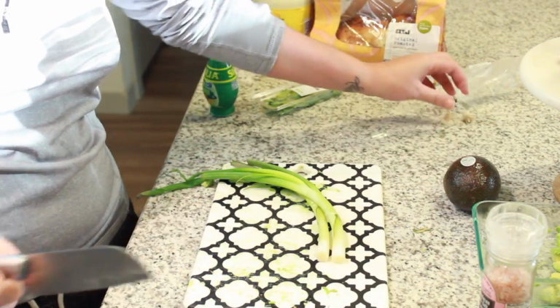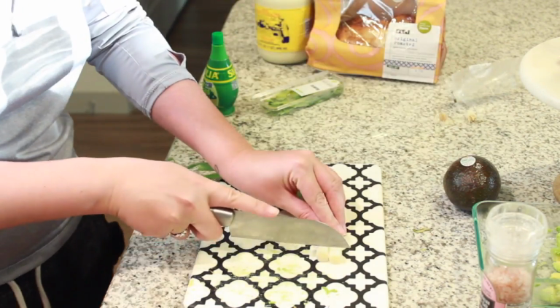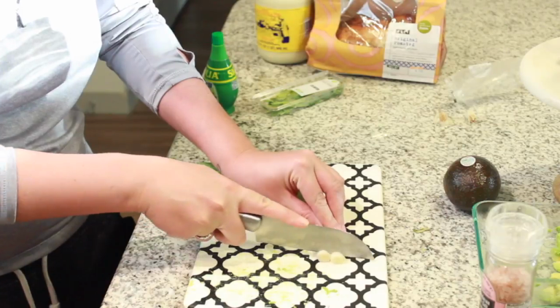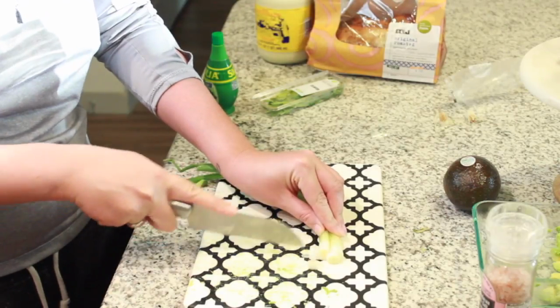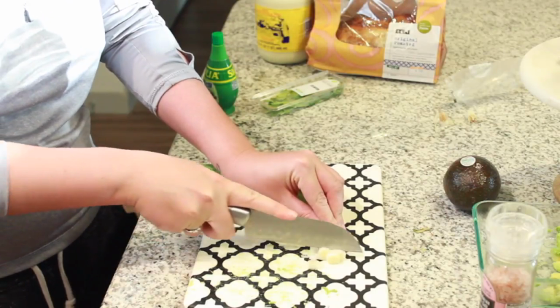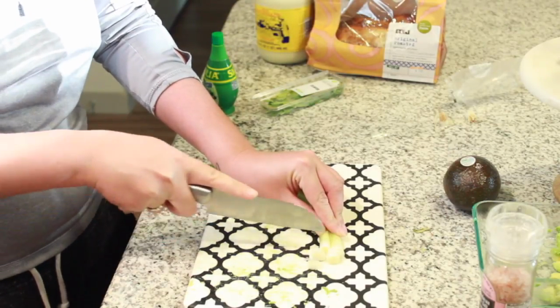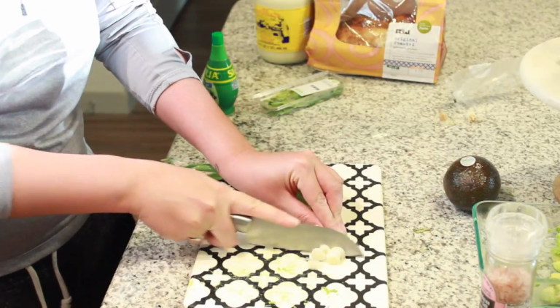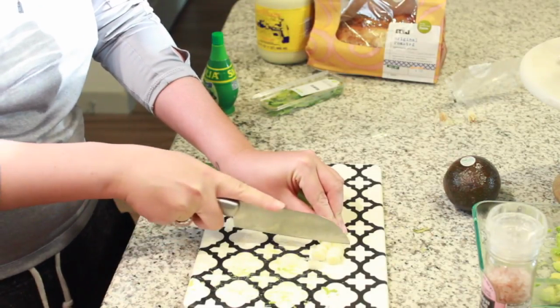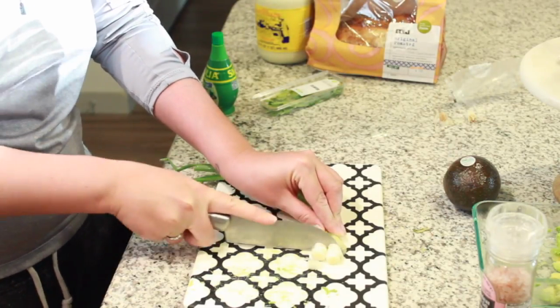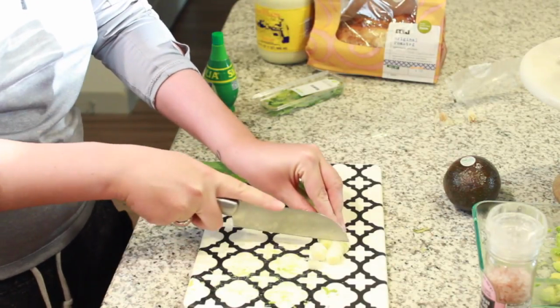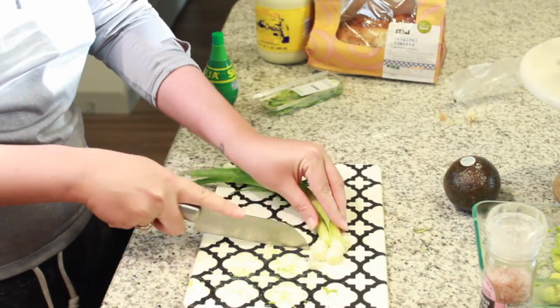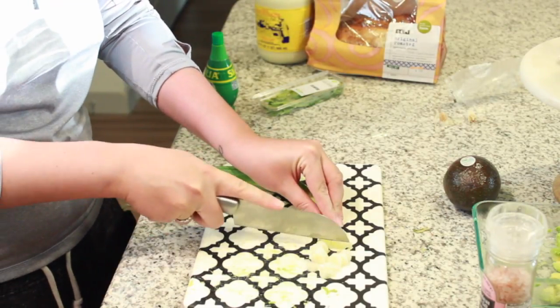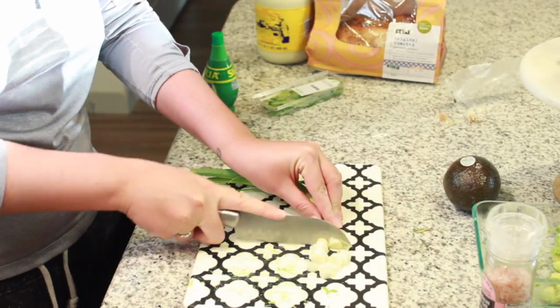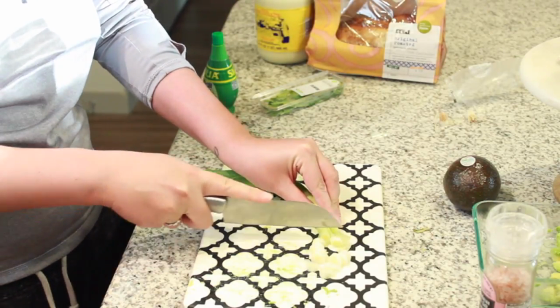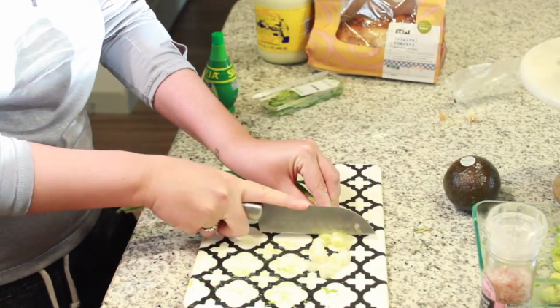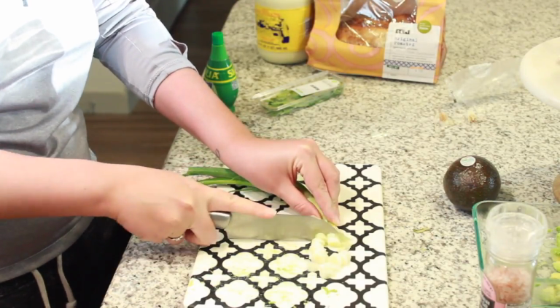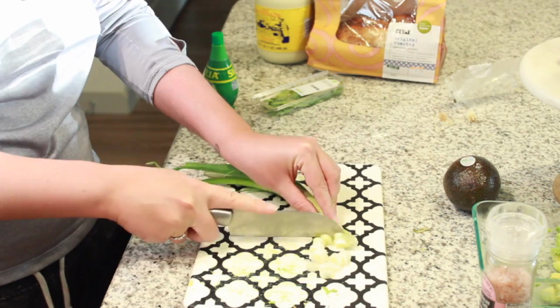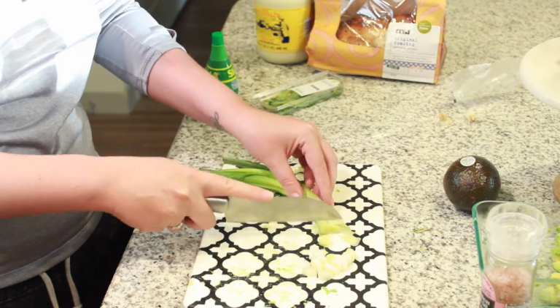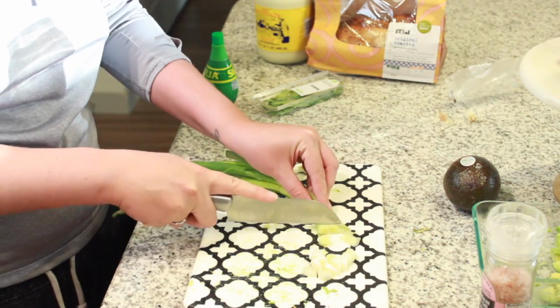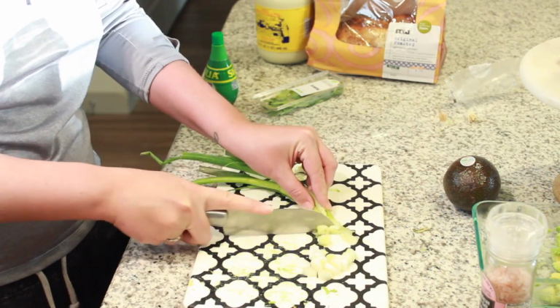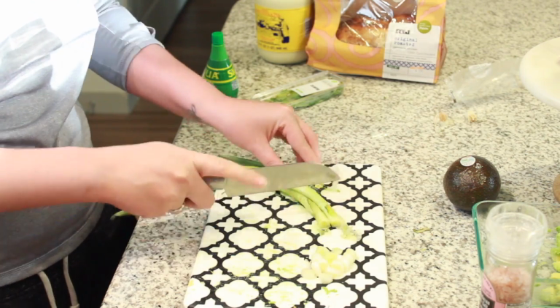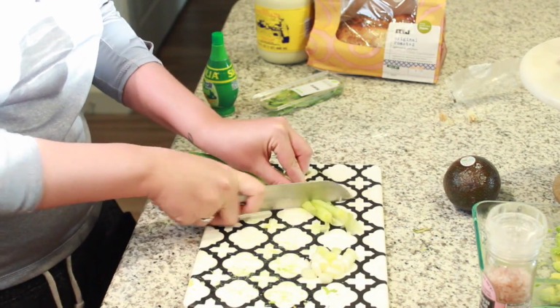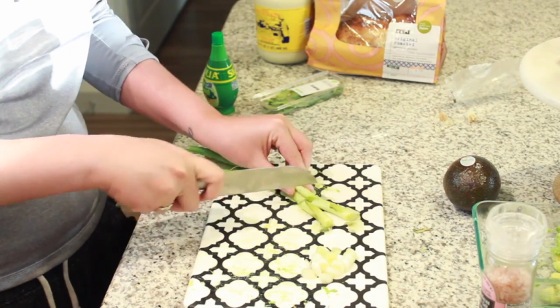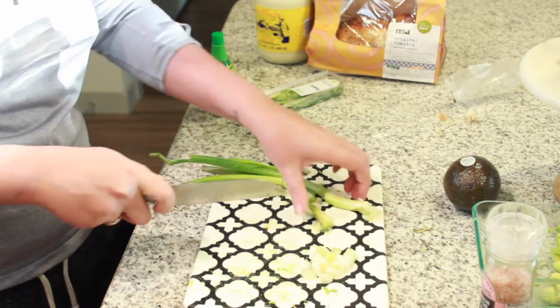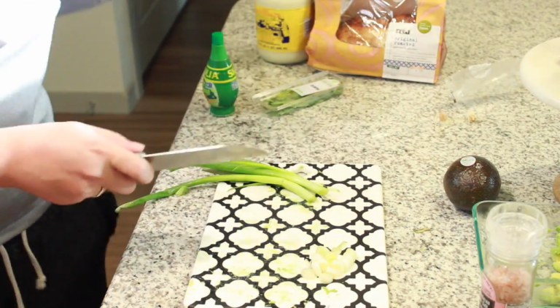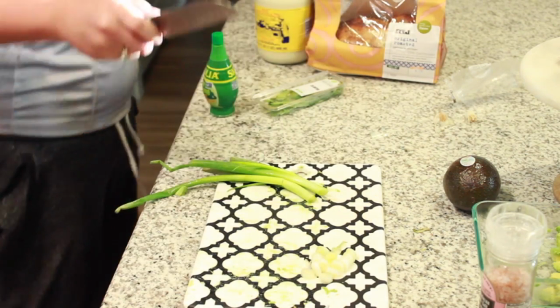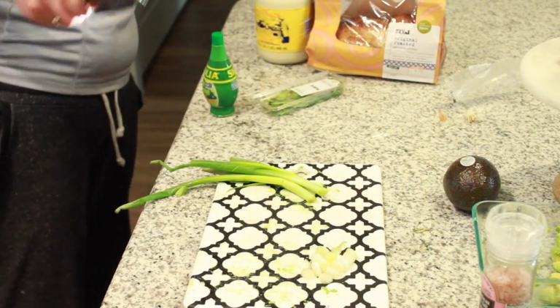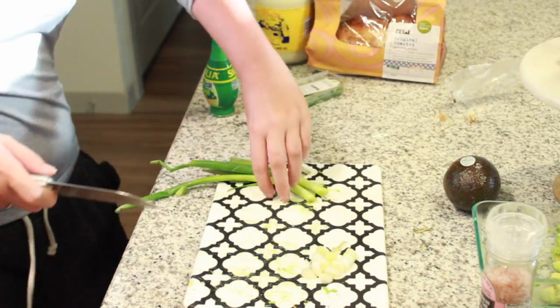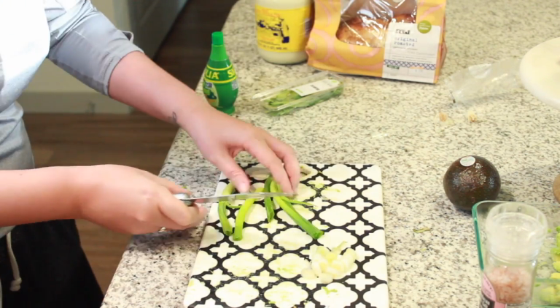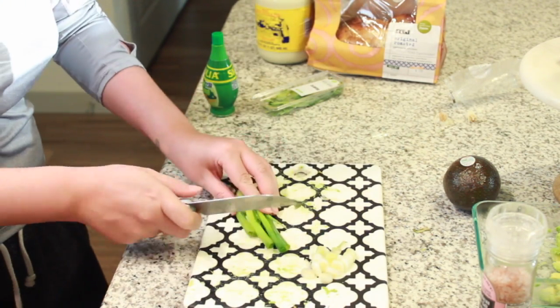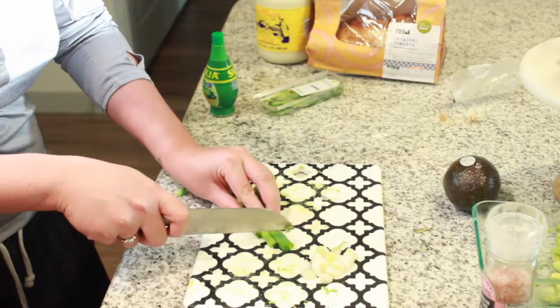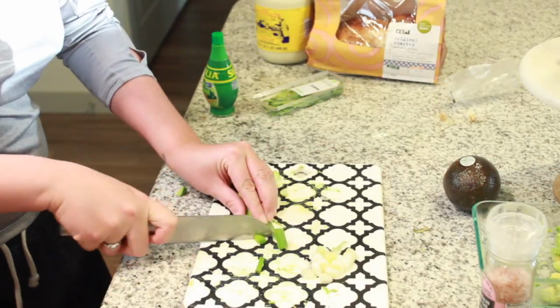Next, take the green onions and chop the whites. I'm very particular about these — there are certain parts of the green onion I don't like to eat, so I kind of just cut those off.